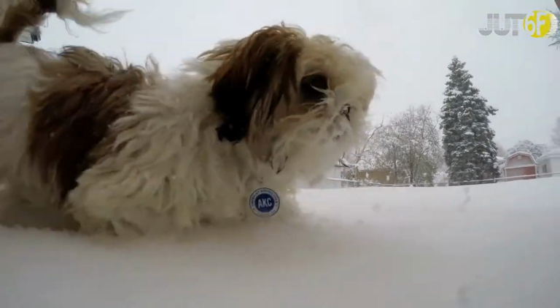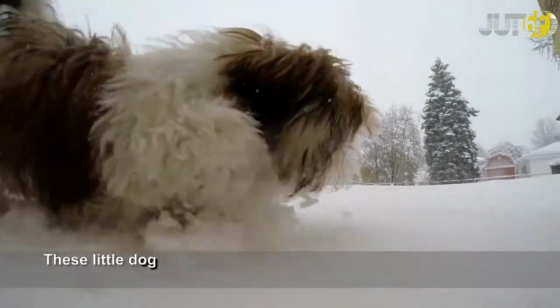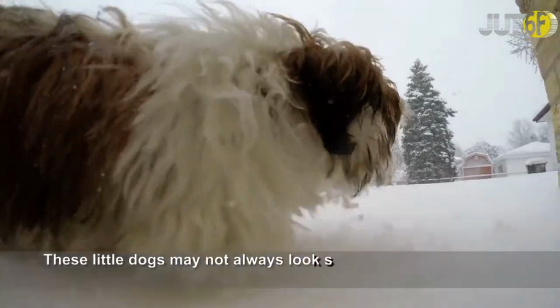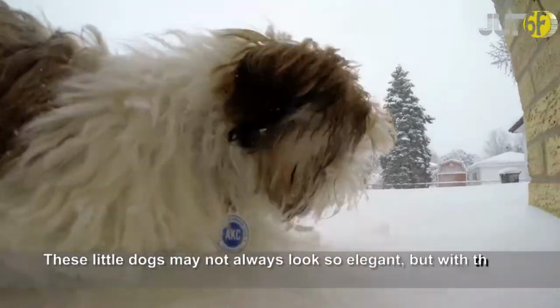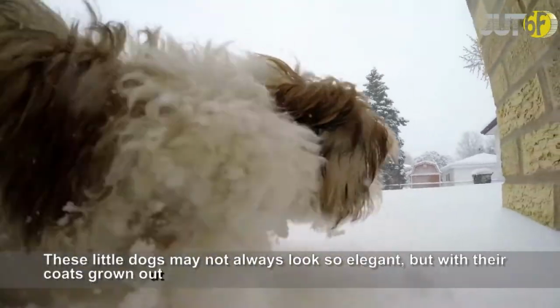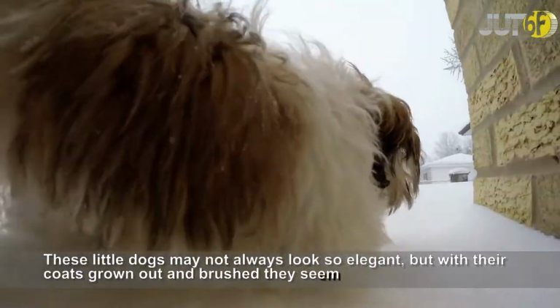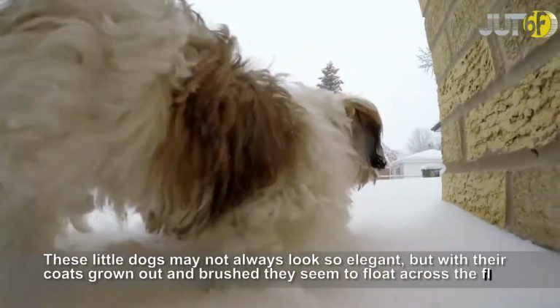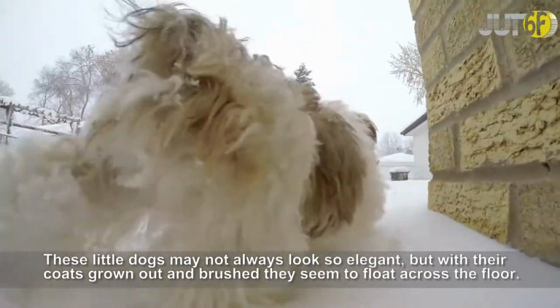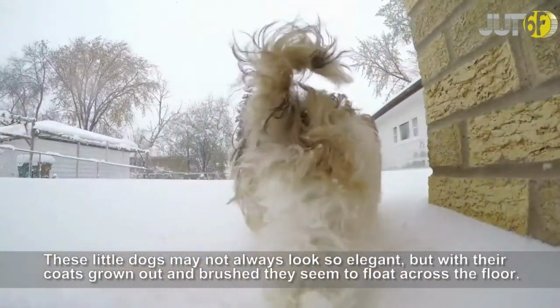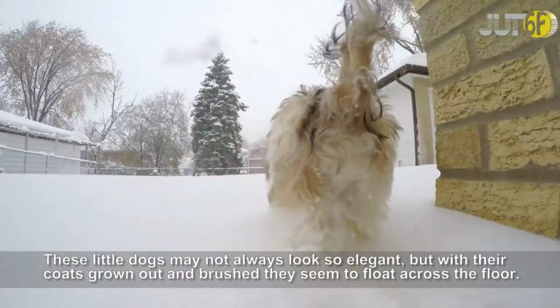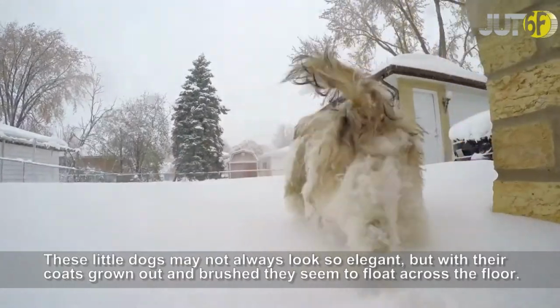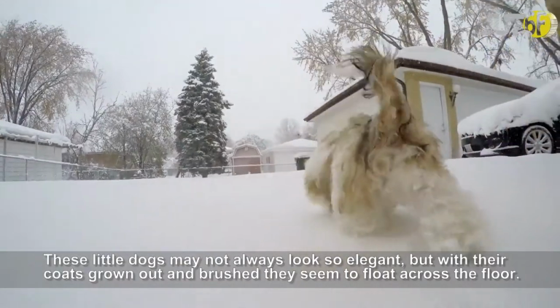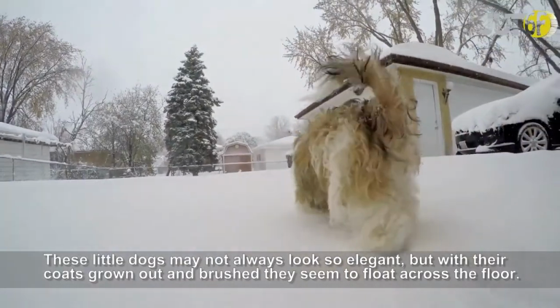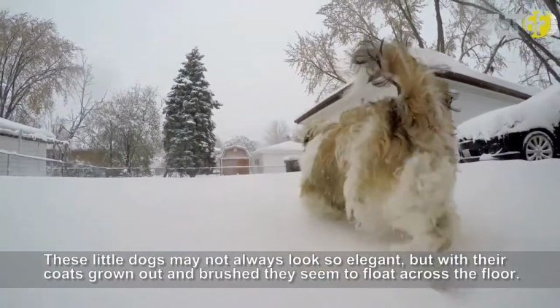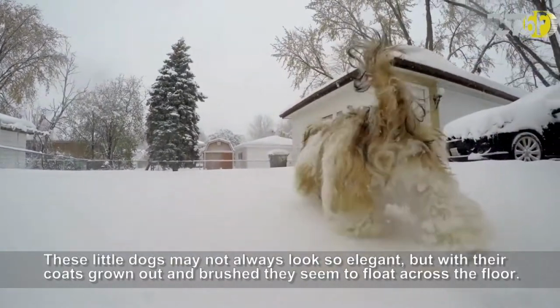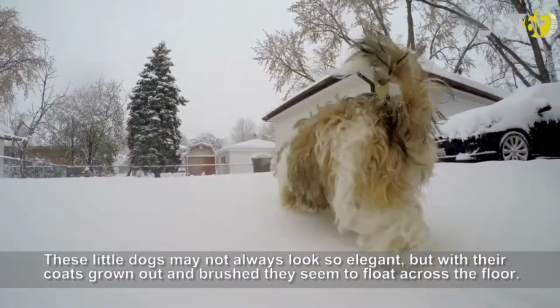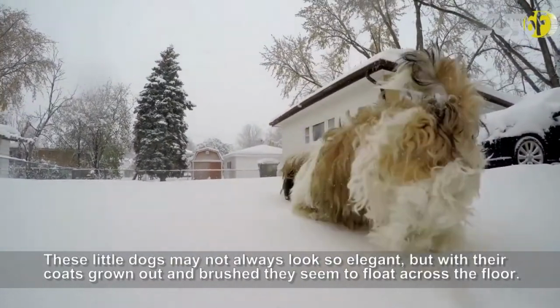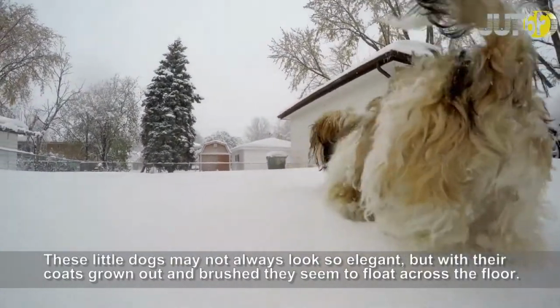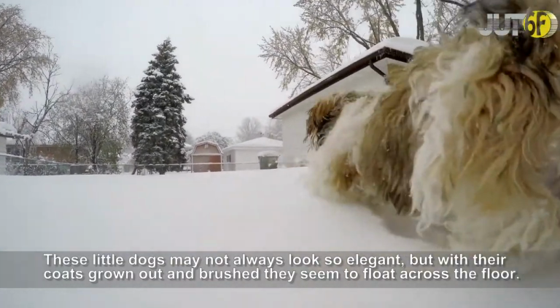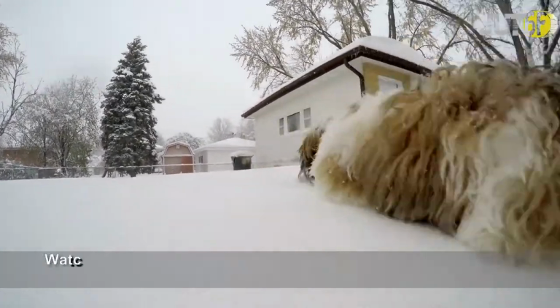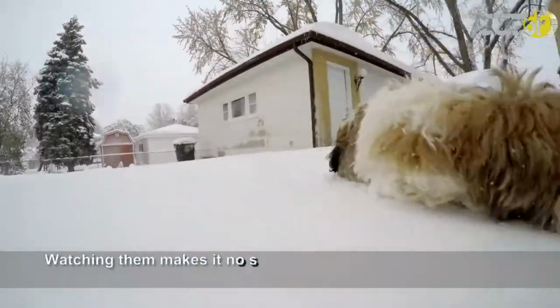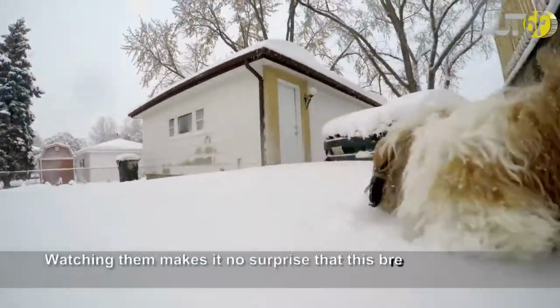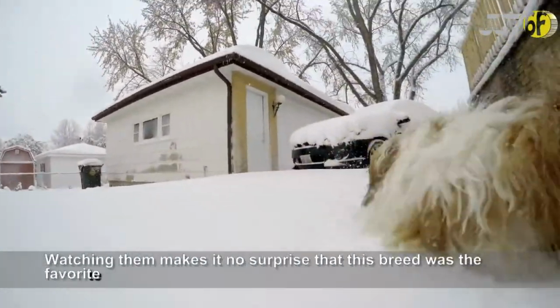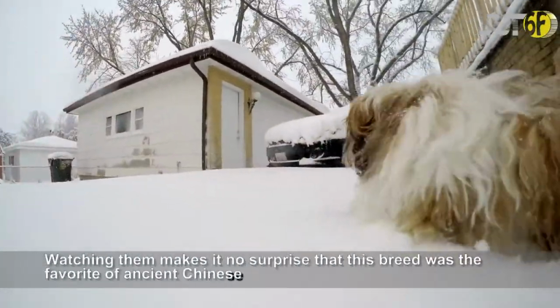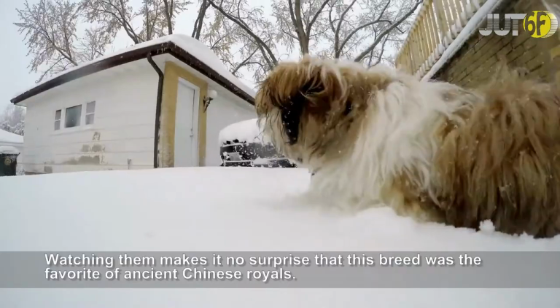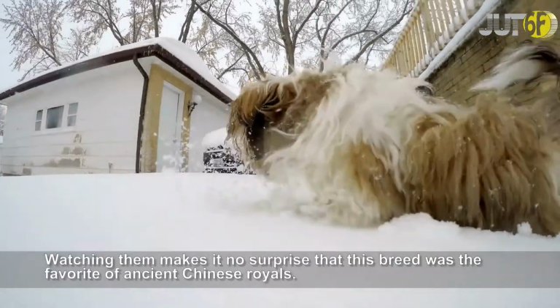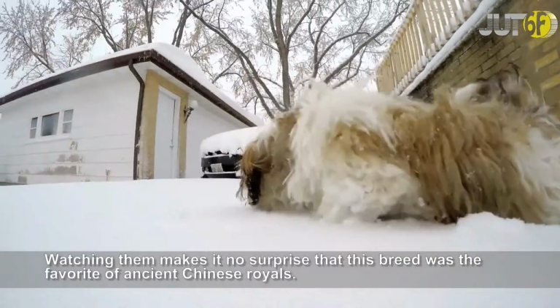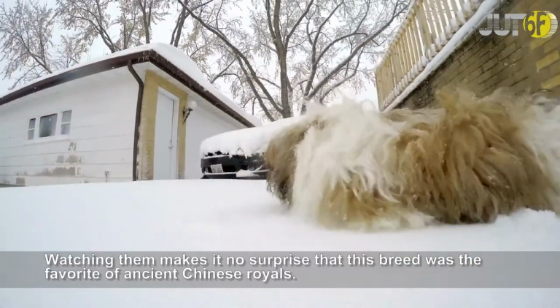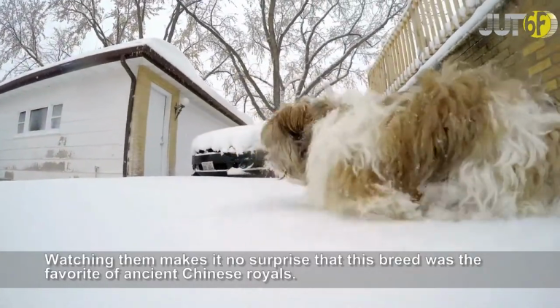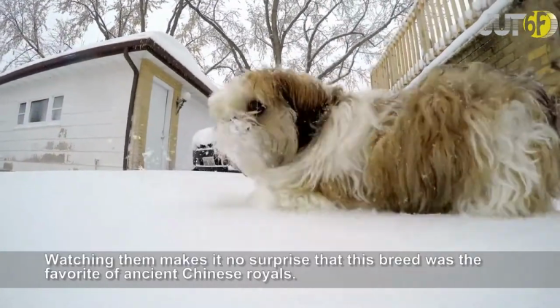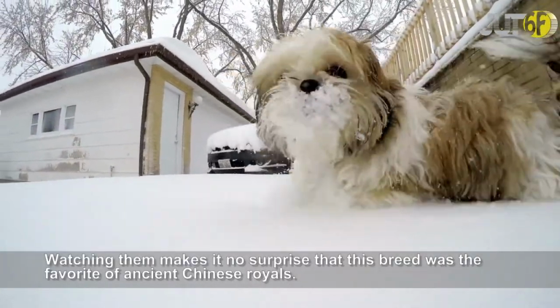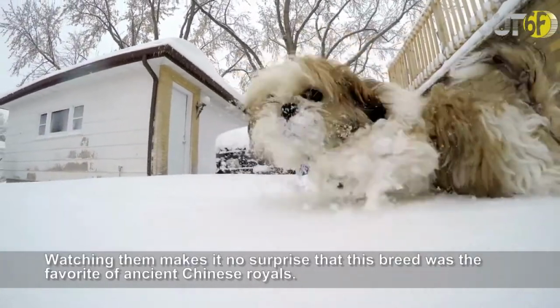These little dogs may not always look so elegant, but with their coats grown out and brushed they seem to float across the floor. Watching them makes it no surprise that this breed was the favorite of ancient Chinese royals.